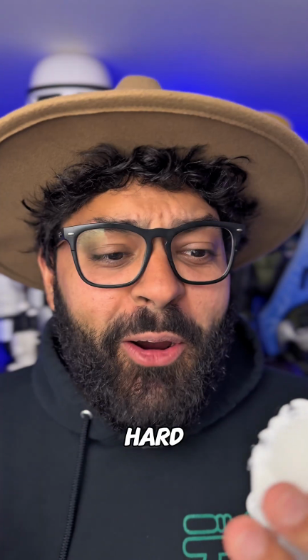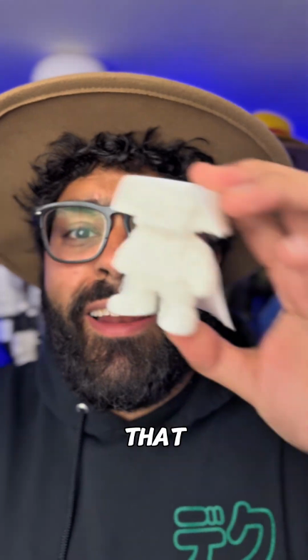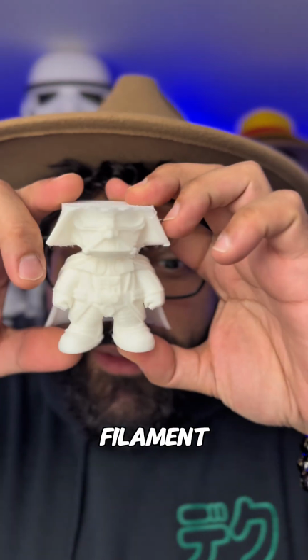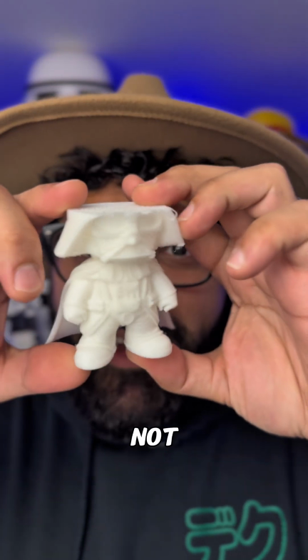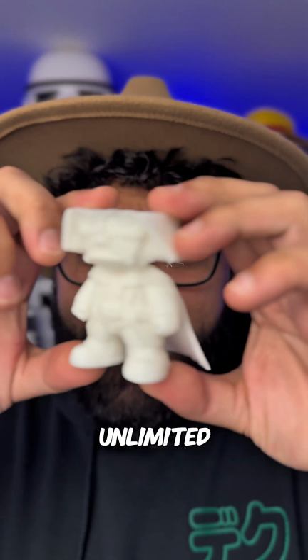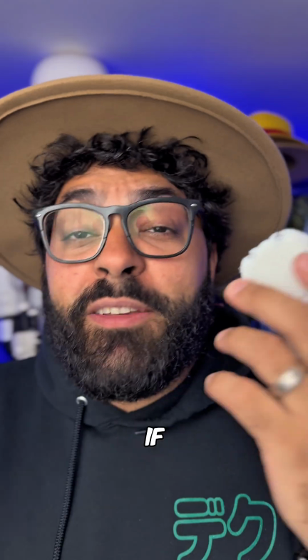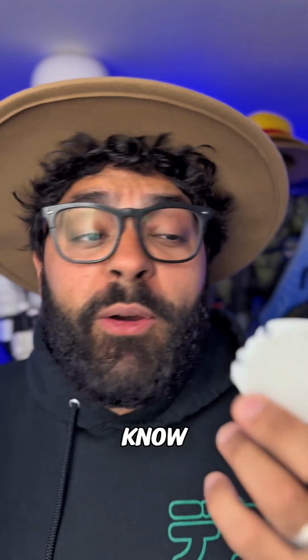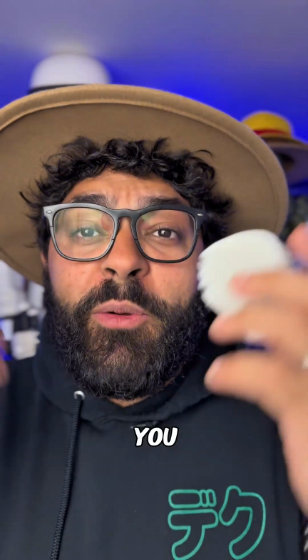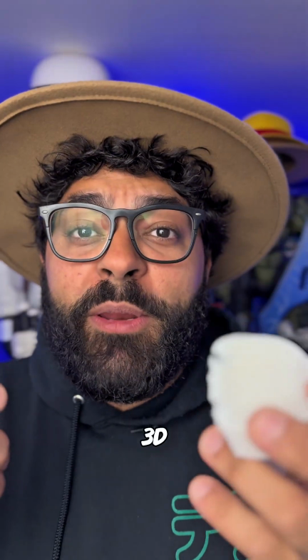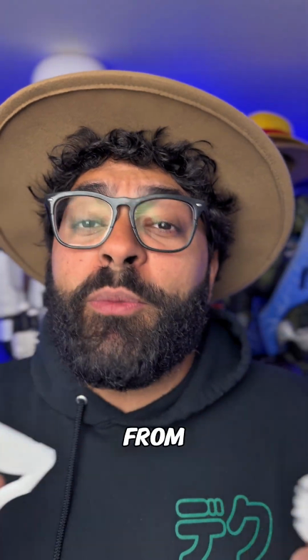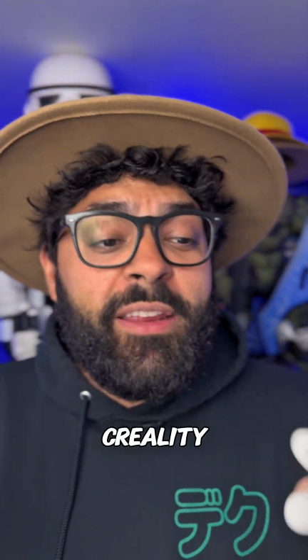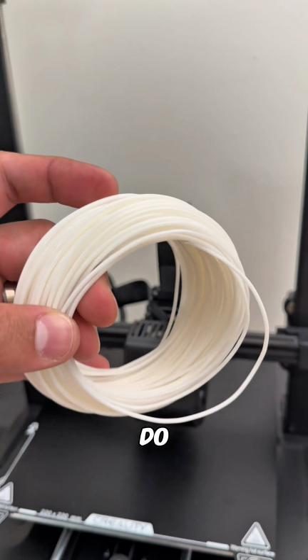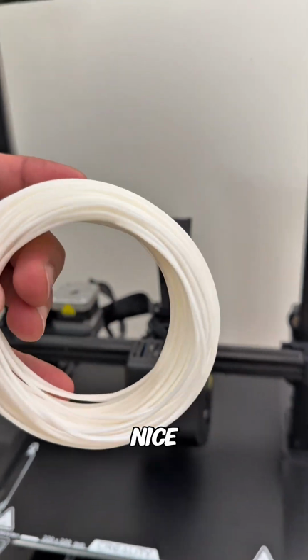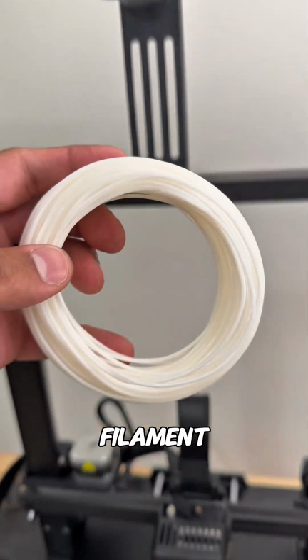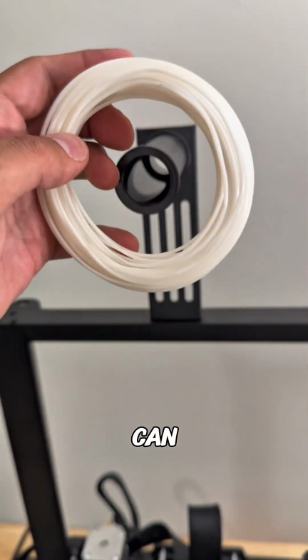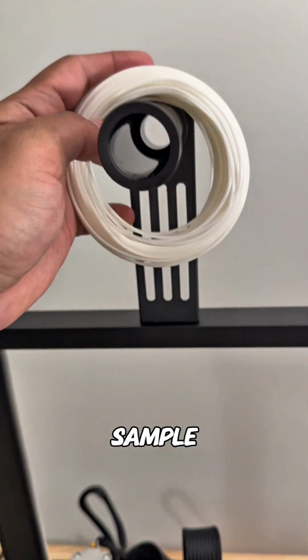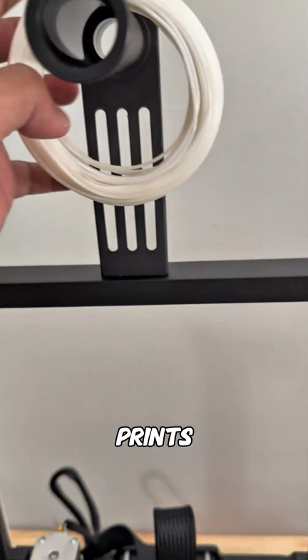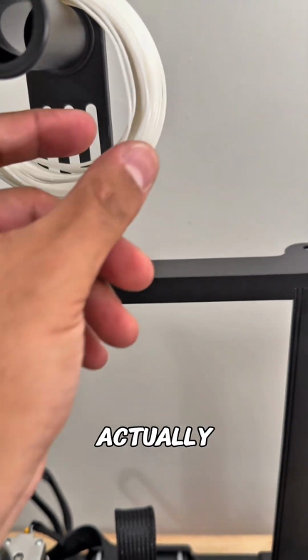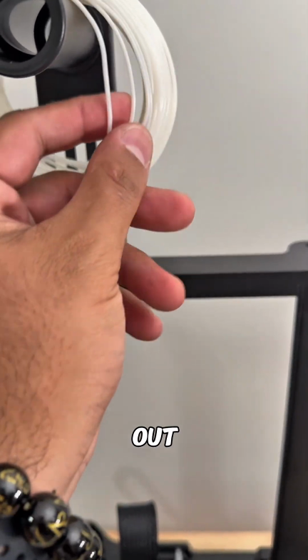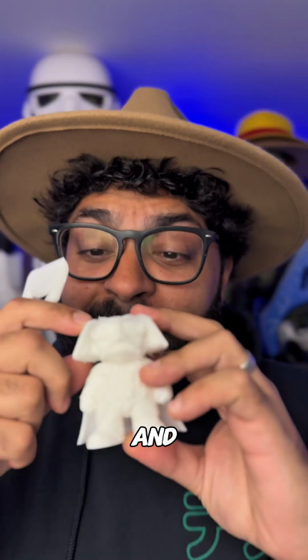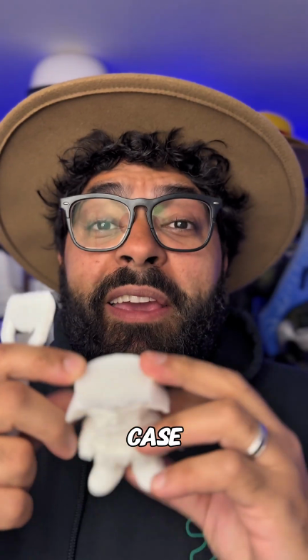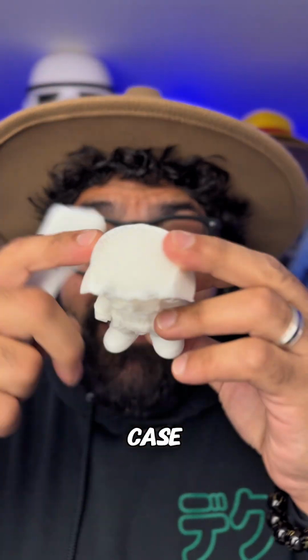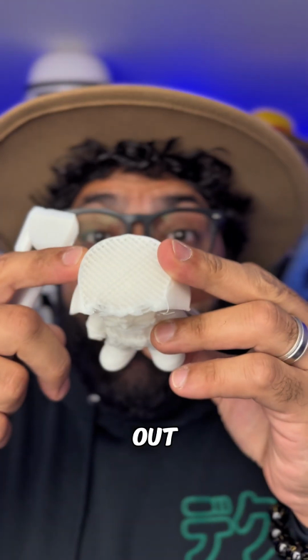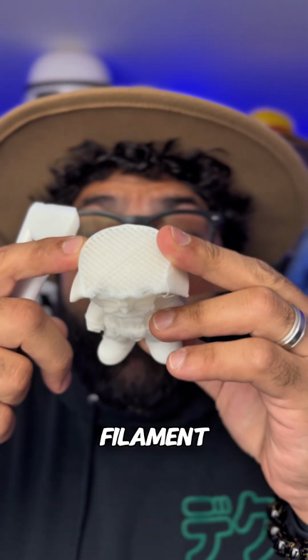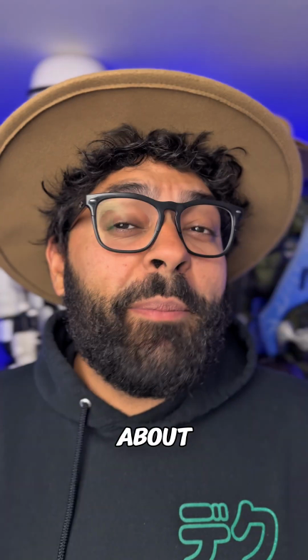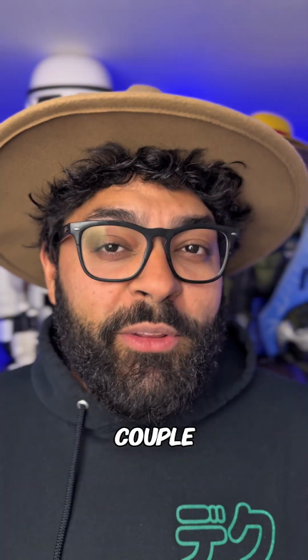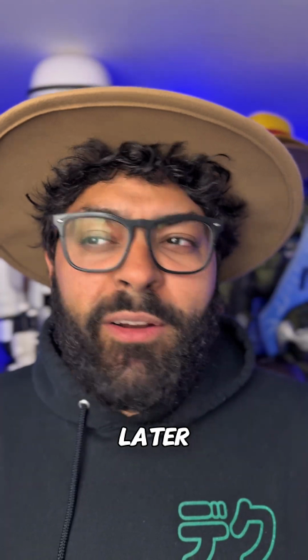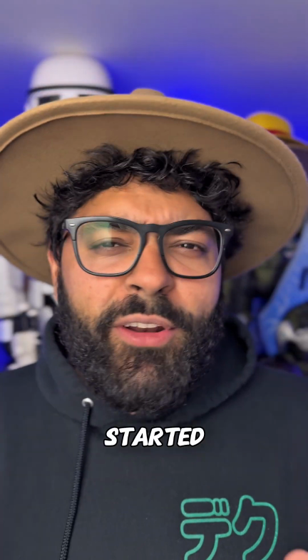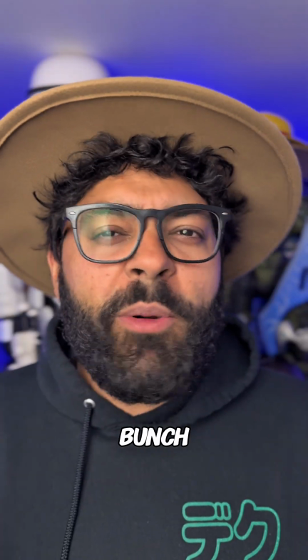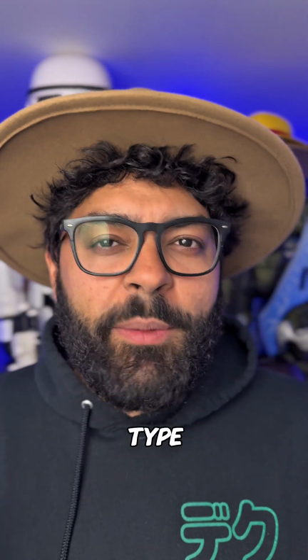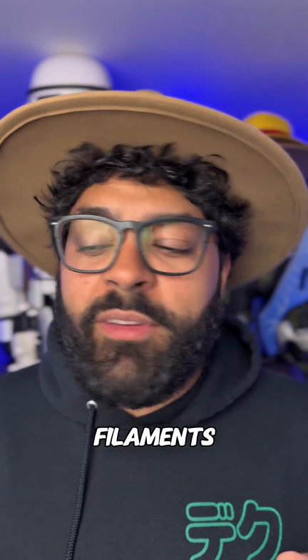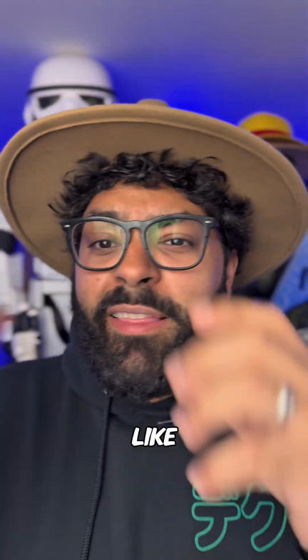I did learn the hard way that filament is not unlimited. When you buy a 3D printer from Creality they give you a nice amount of filament so you can do some sample prints and test it out. In my case I ran out of filament, and then about a couple of days later I started getting a whole bunch of different types of filaments like this.